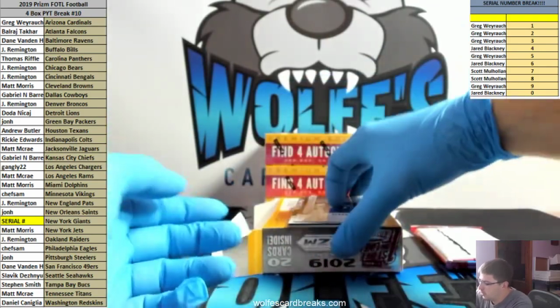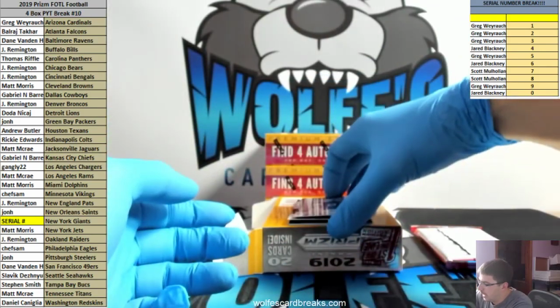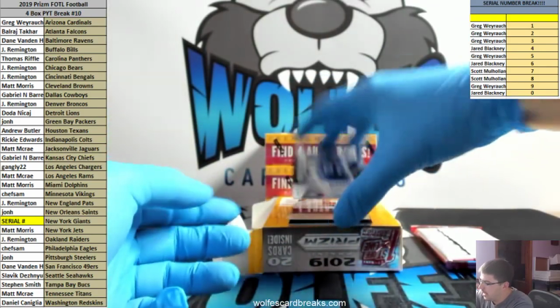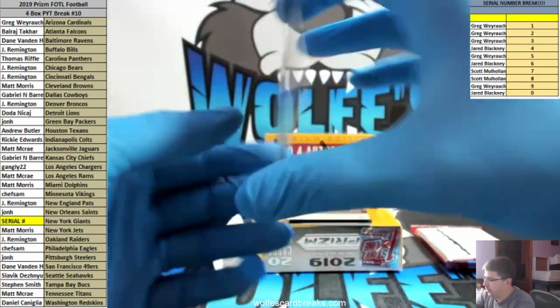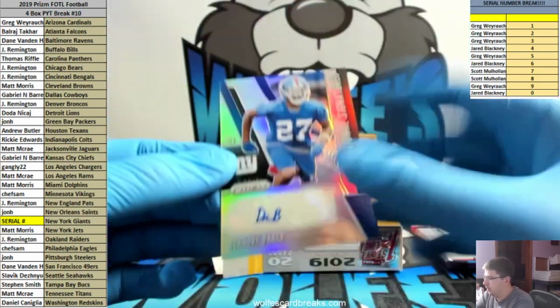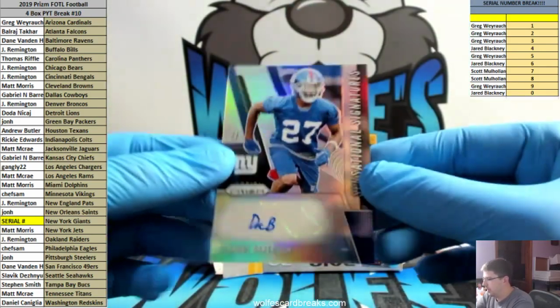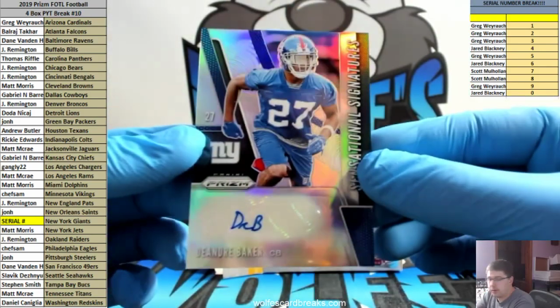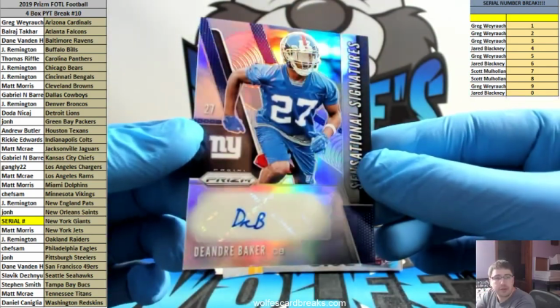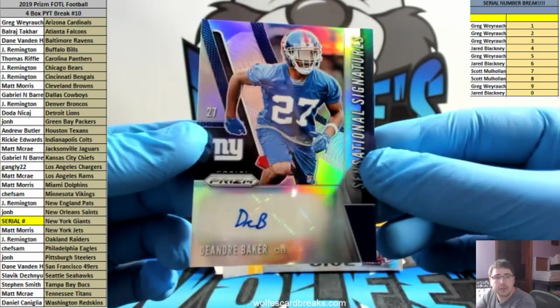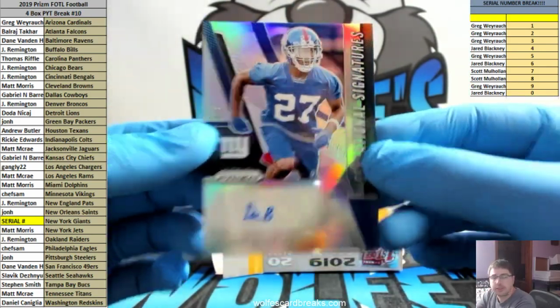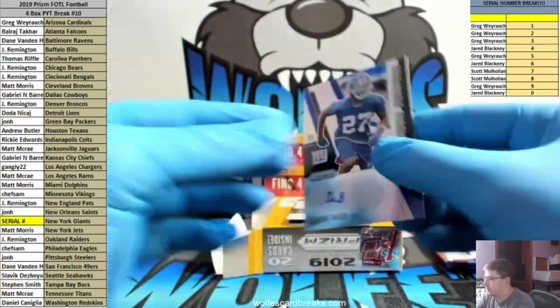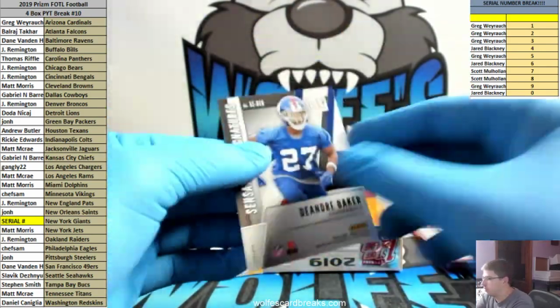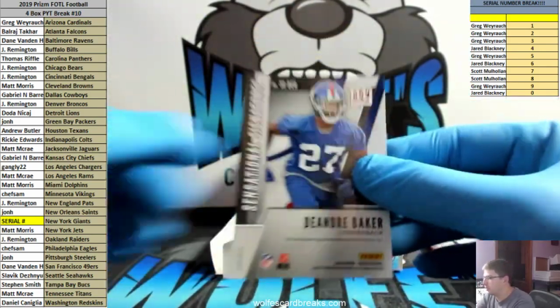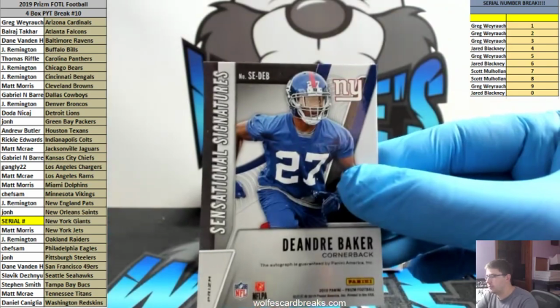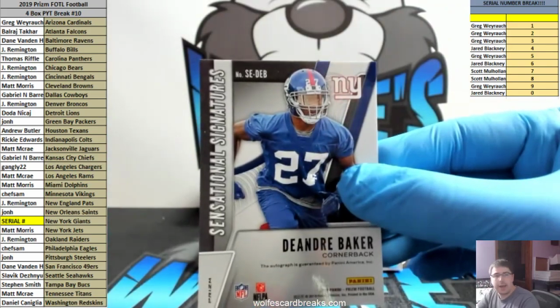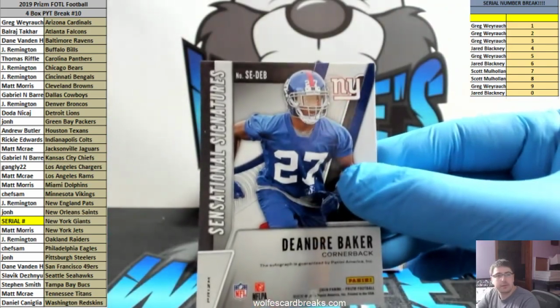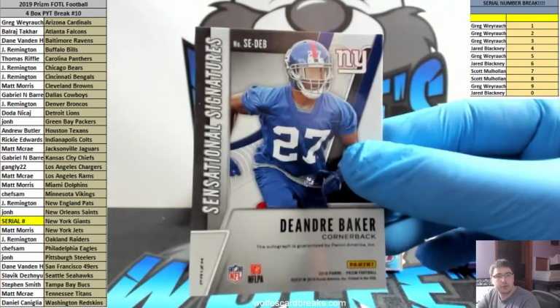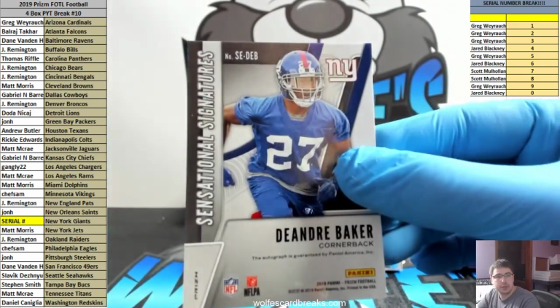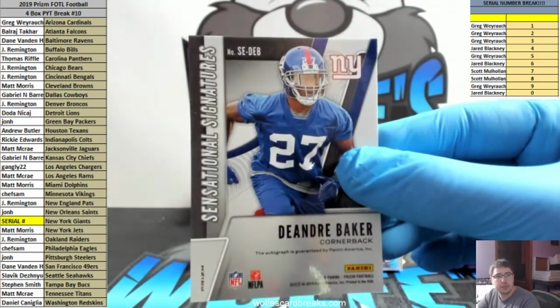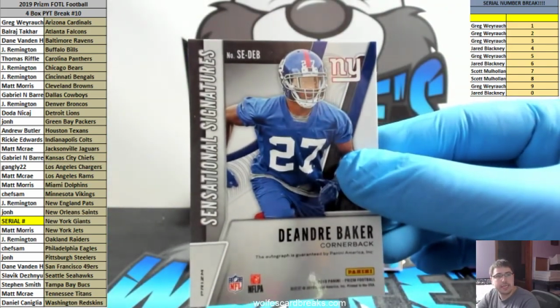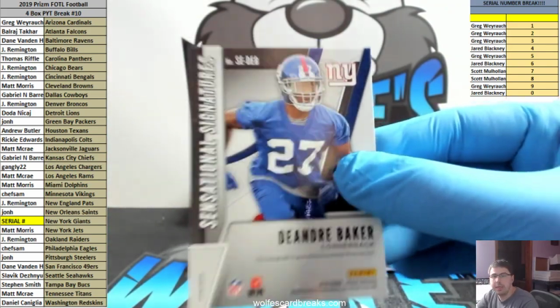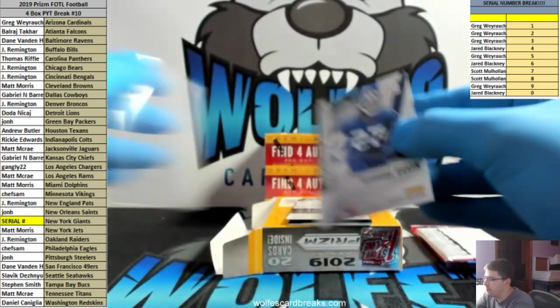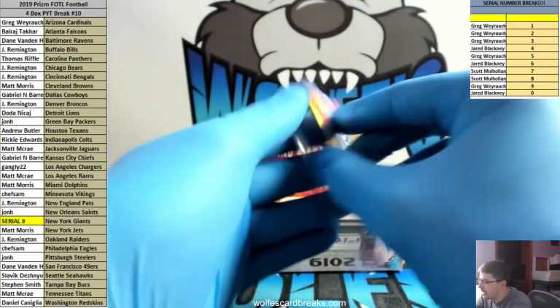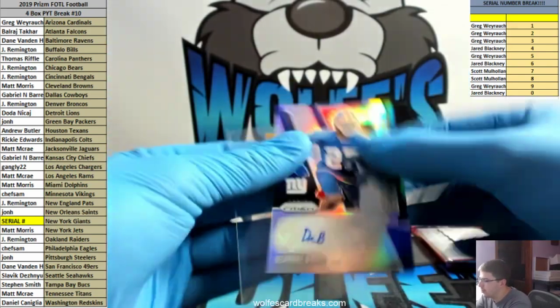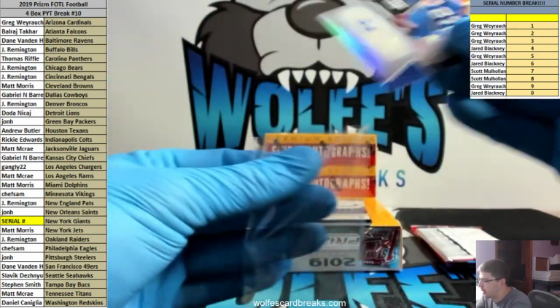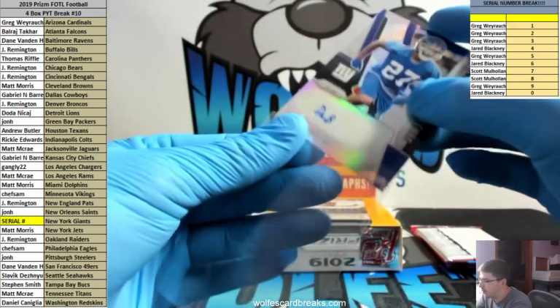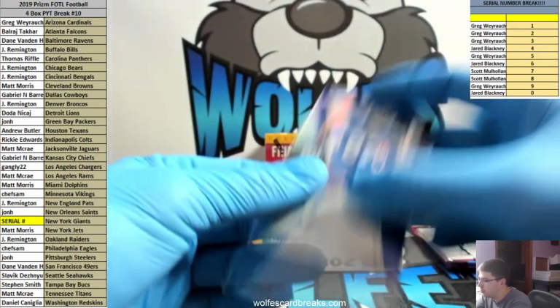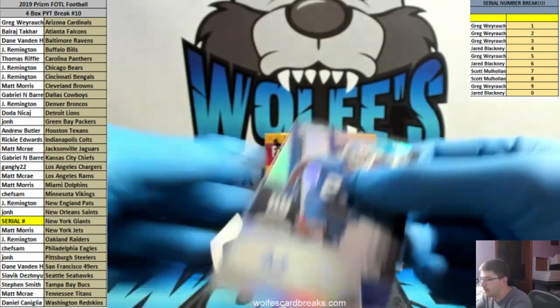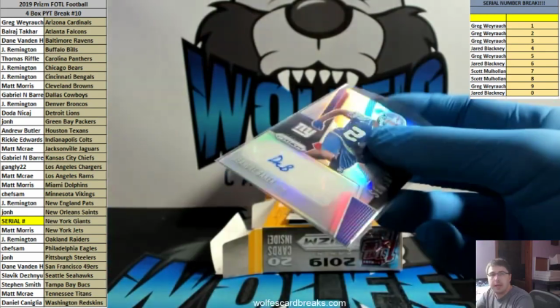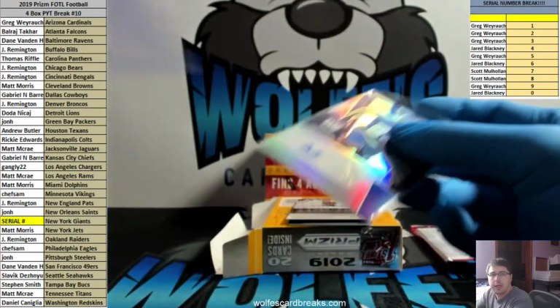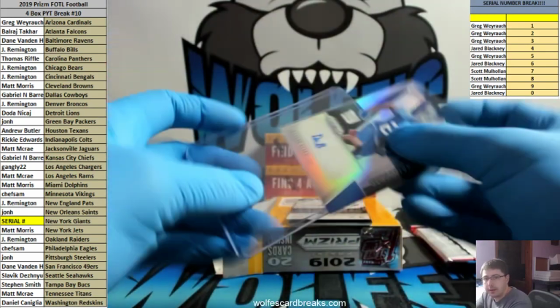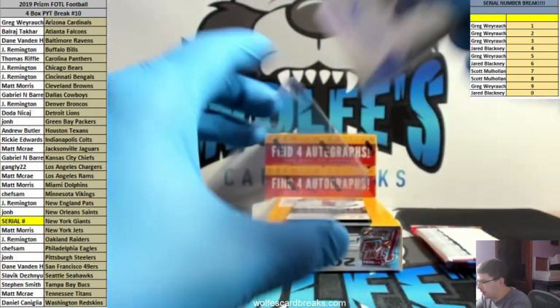DeAndre Baker - this is a base autograph for the Giants. Giants is serial, so it goes based off the card number on the back, which is usually initials D.E.B. B is two spot, so that'll go to spot two, Greg W.